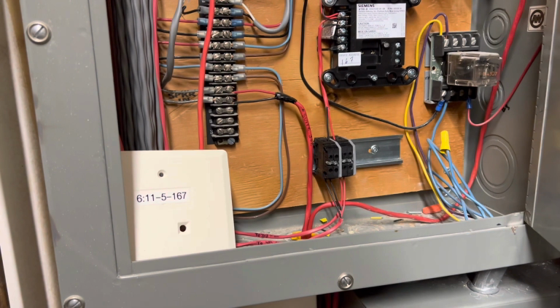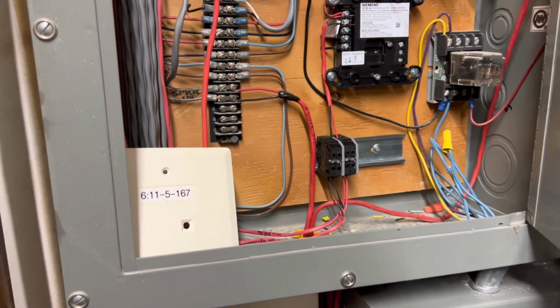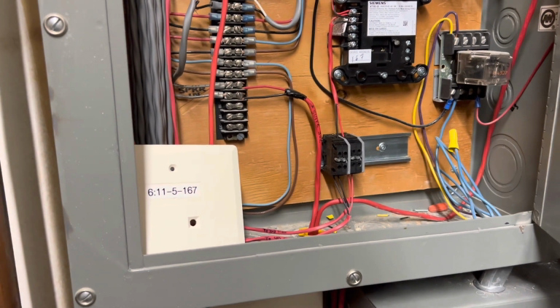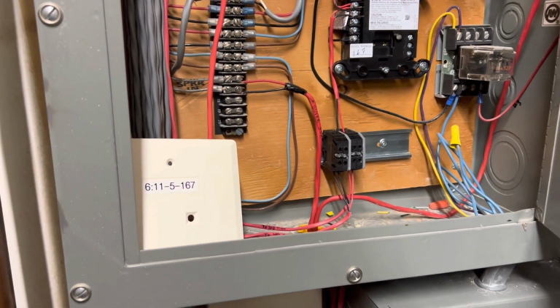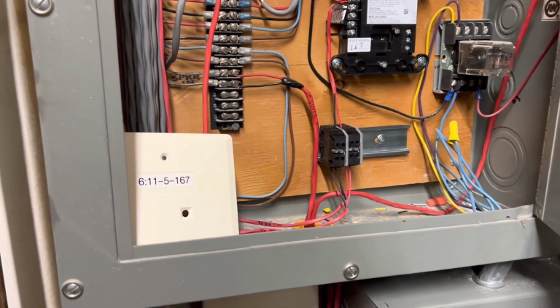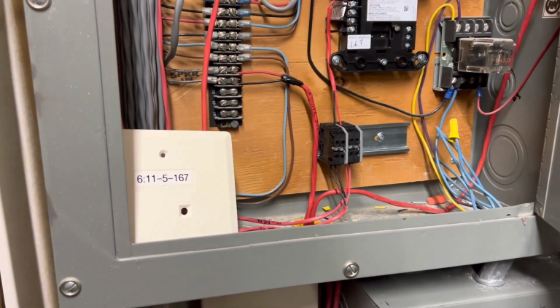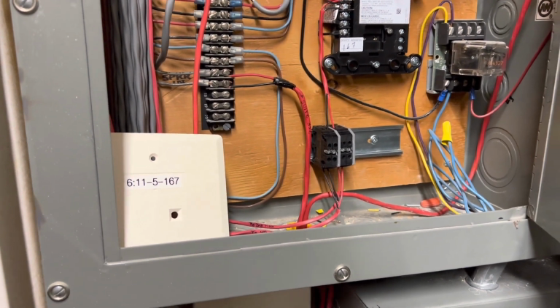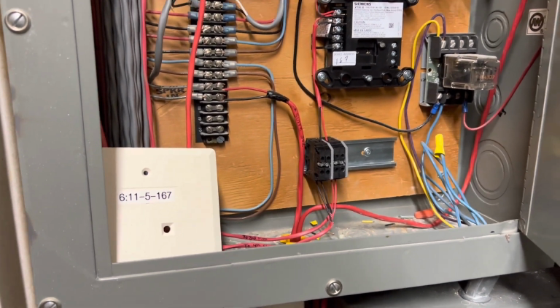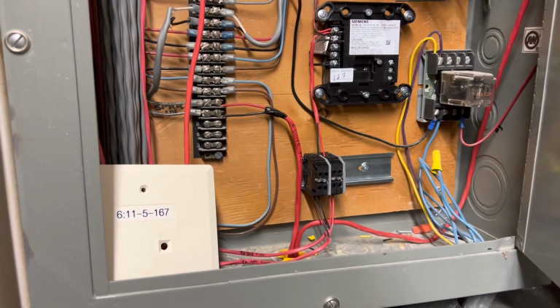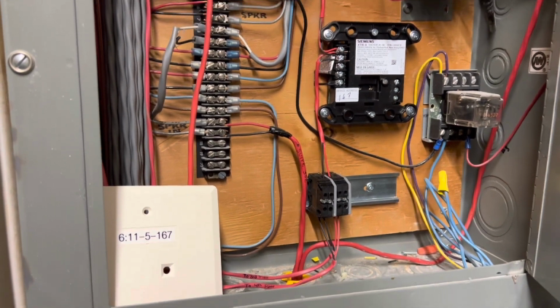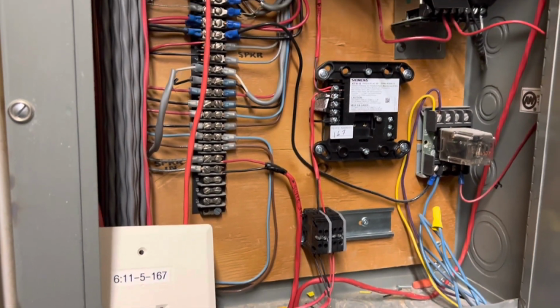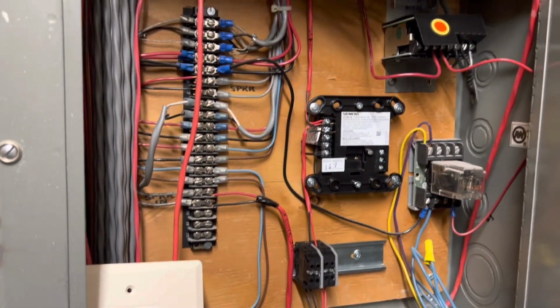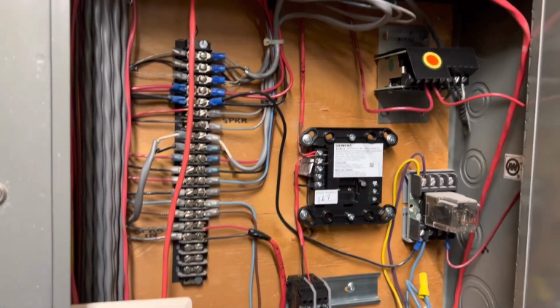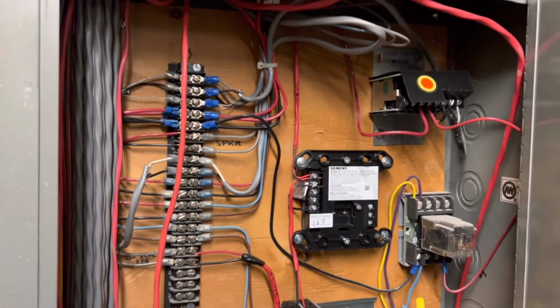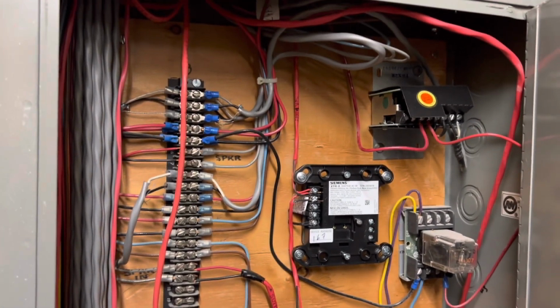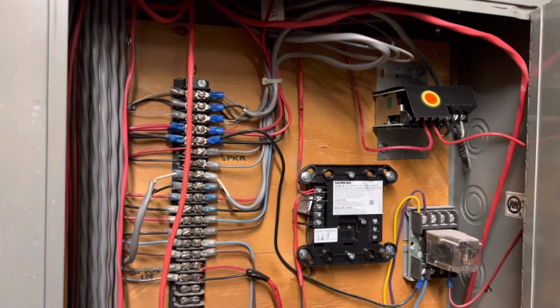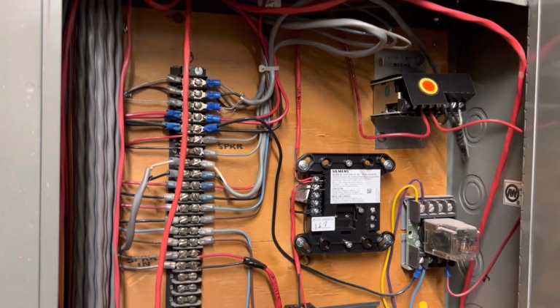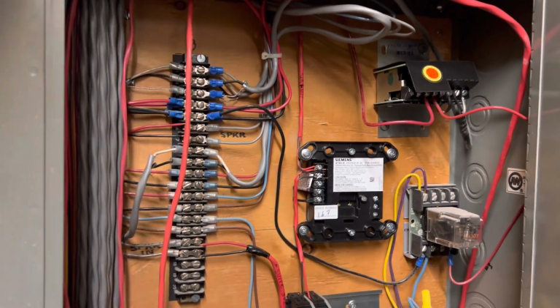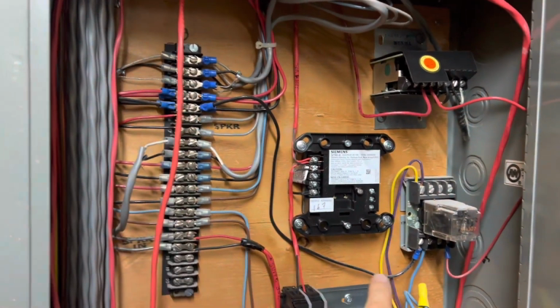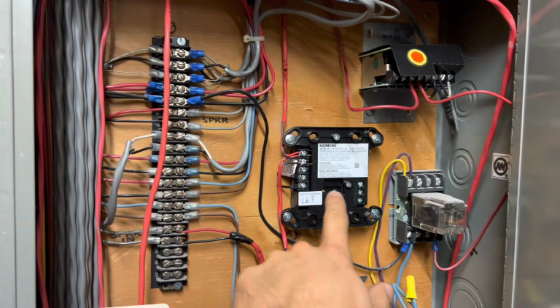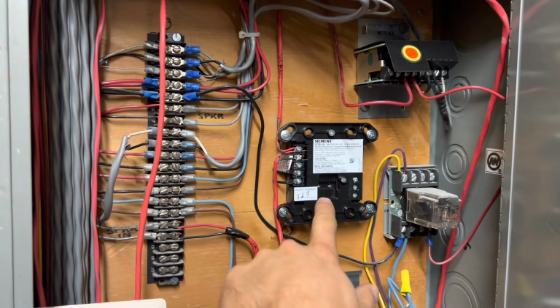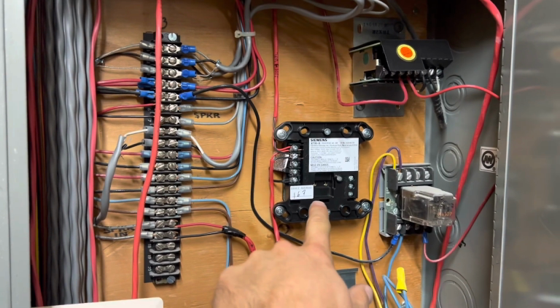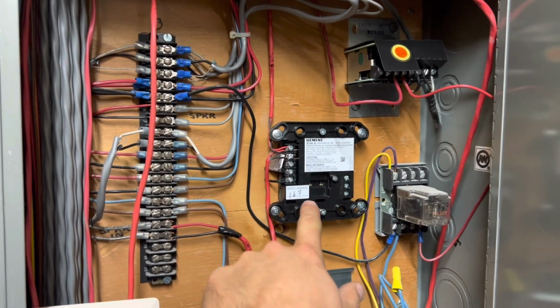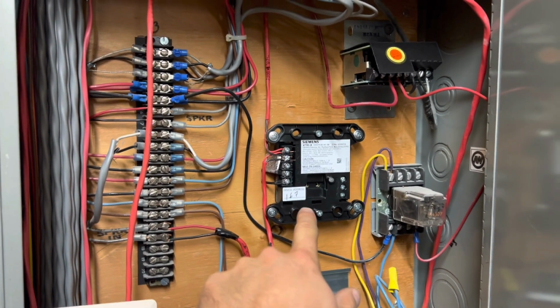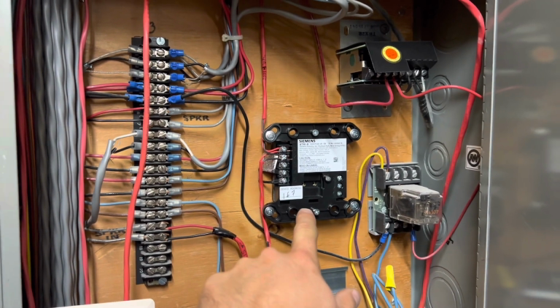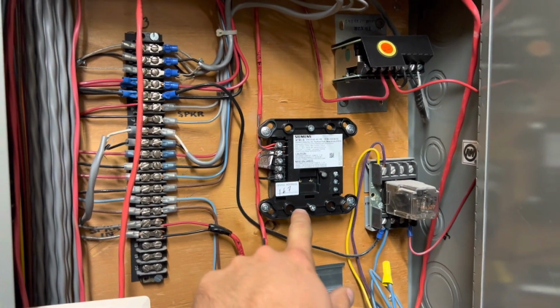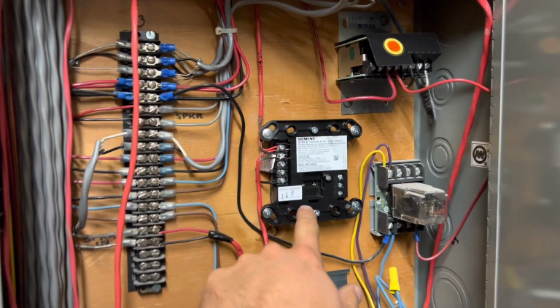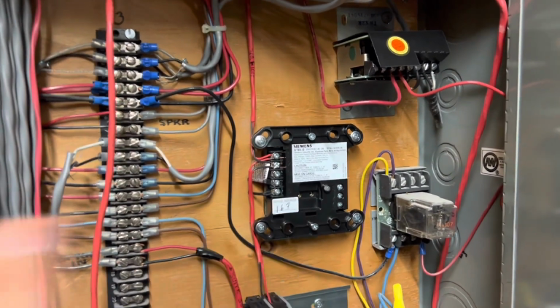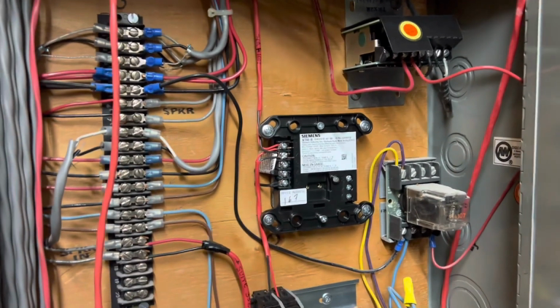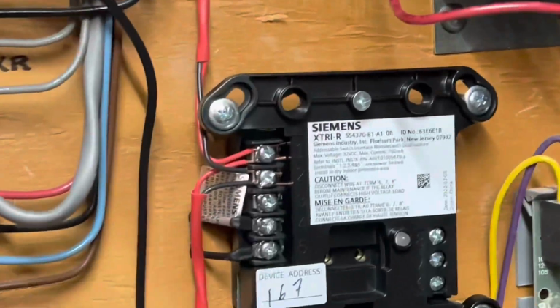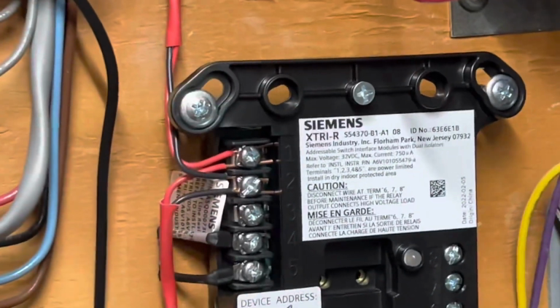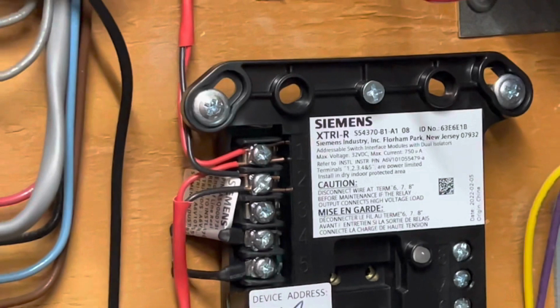All right, everybody, welcome back. Thank you so much for stopping by, I appreciate it. So this is what I worked on yesterday and the beginning of today — mounting the XTRIs. As you can see, that's the model number right there.